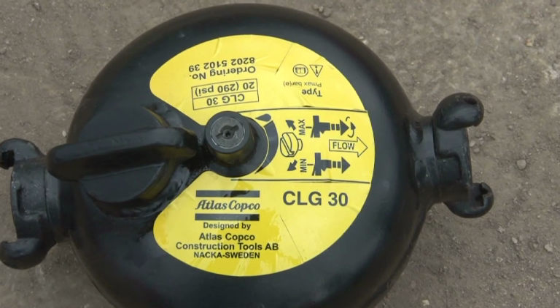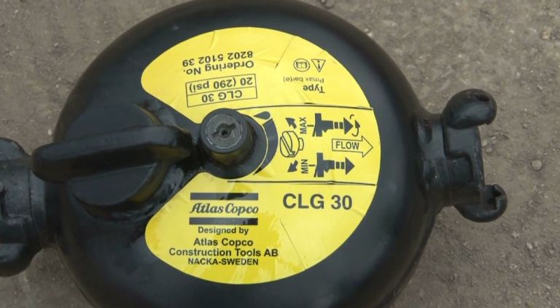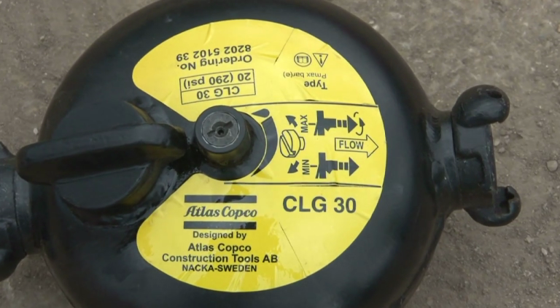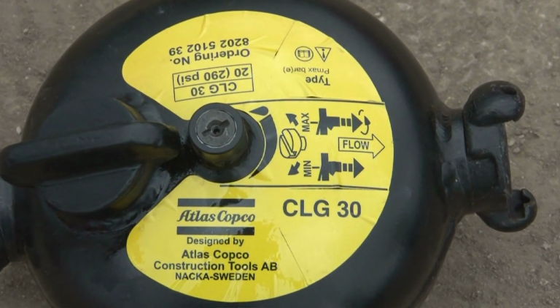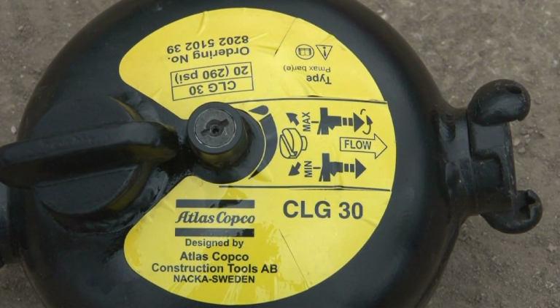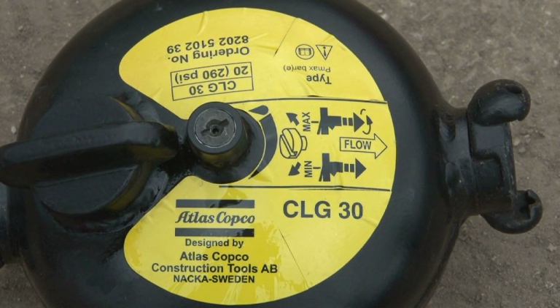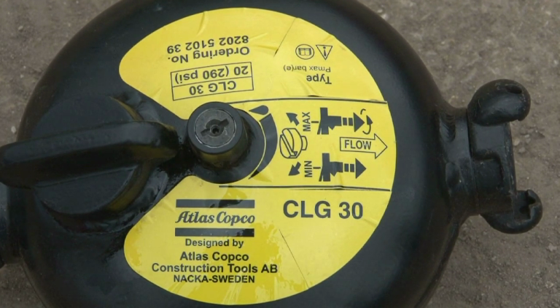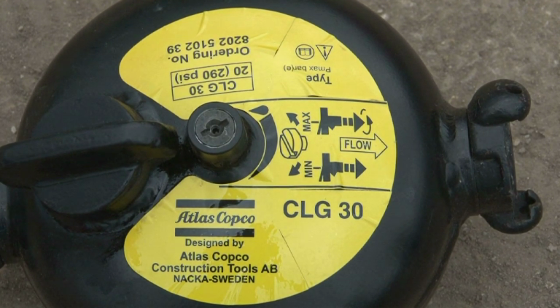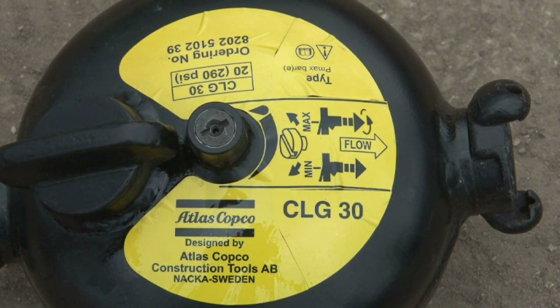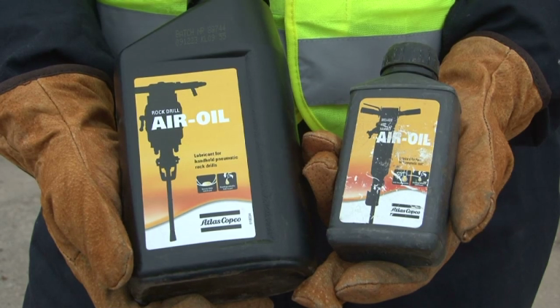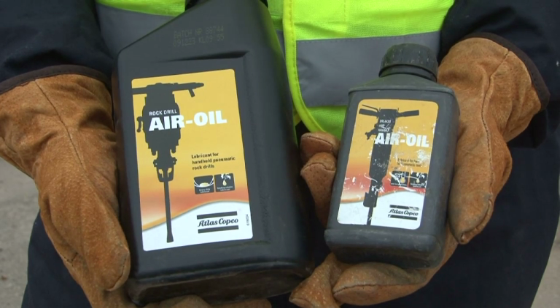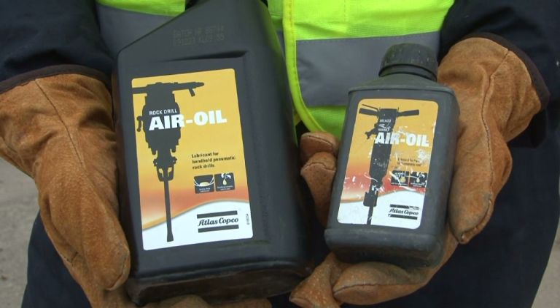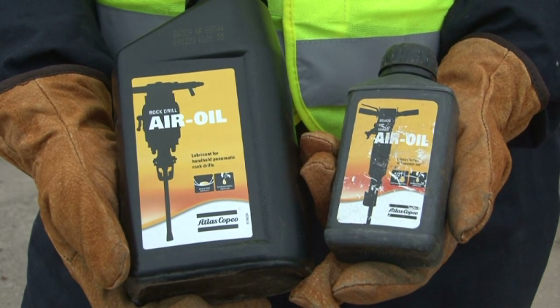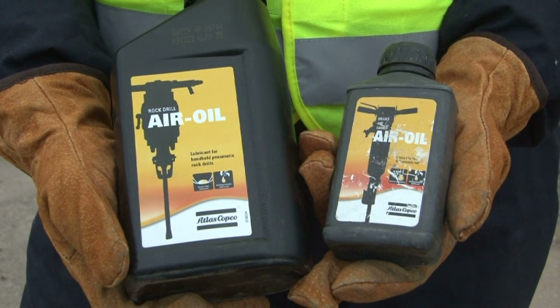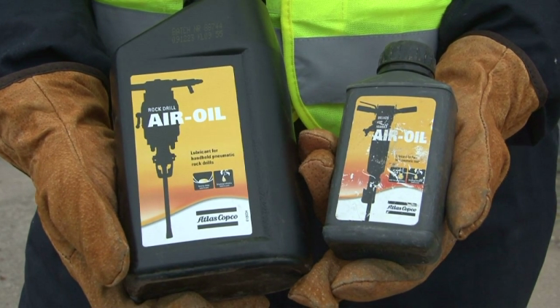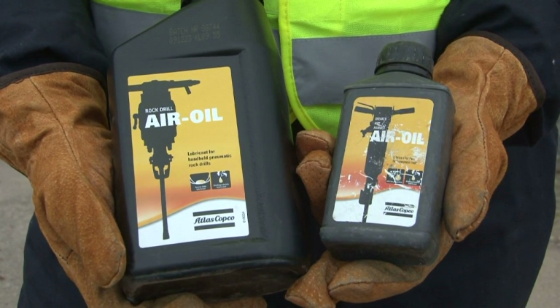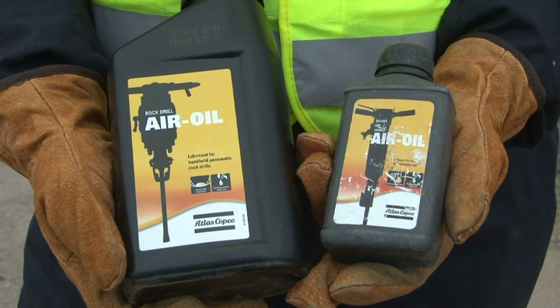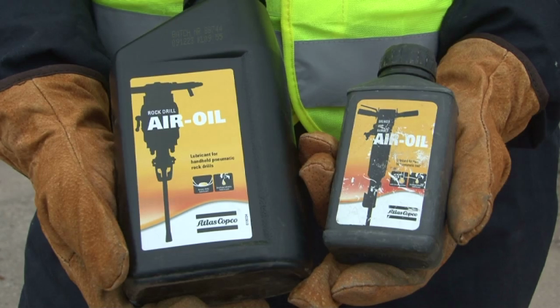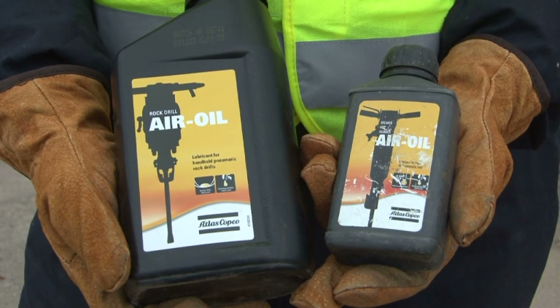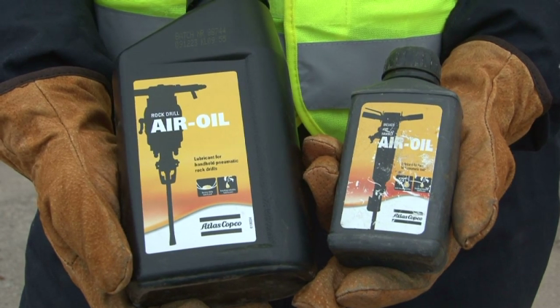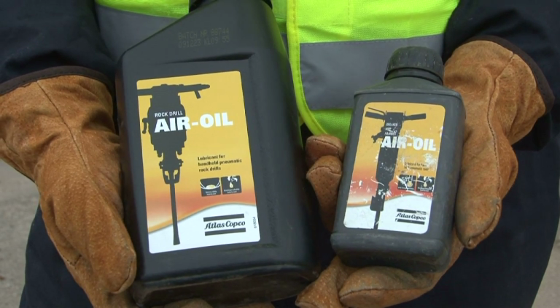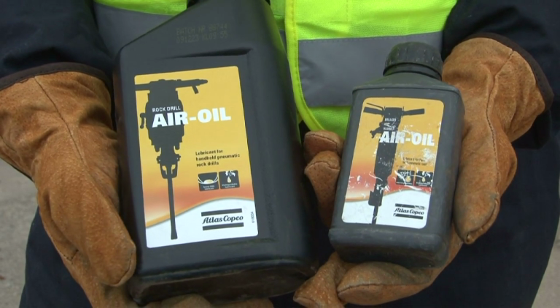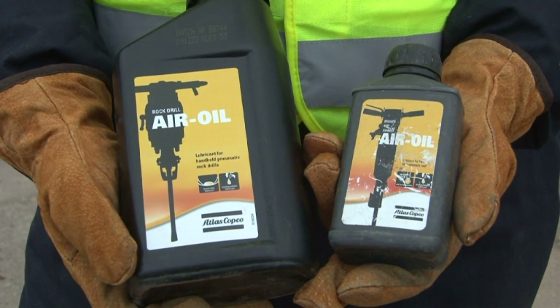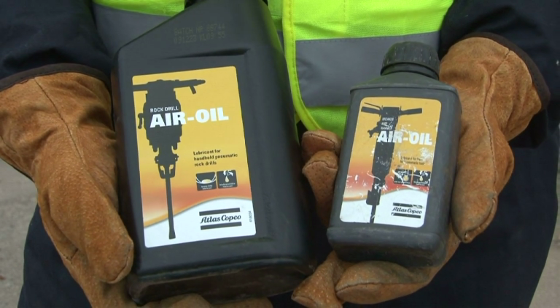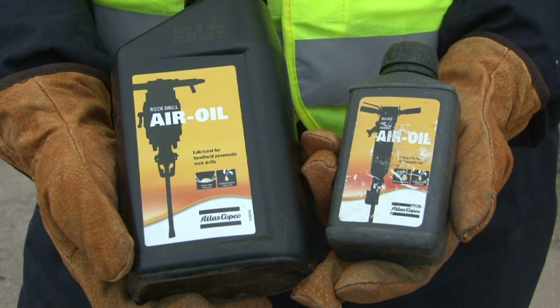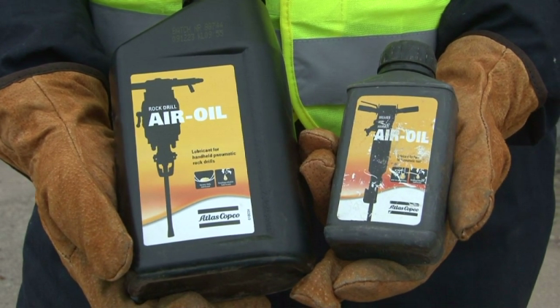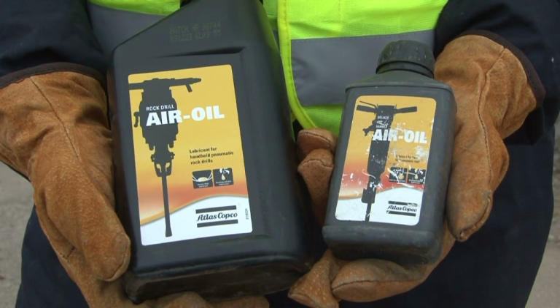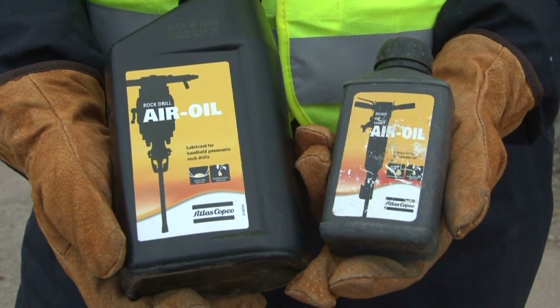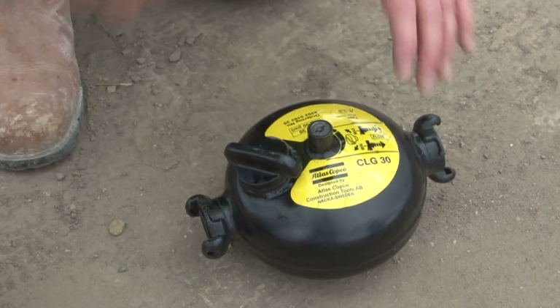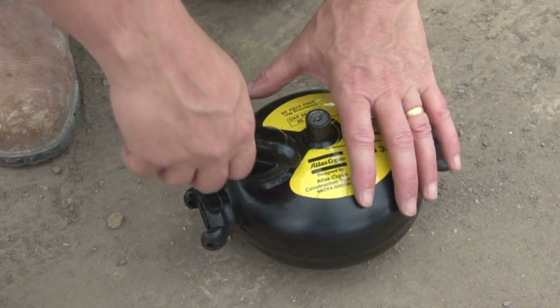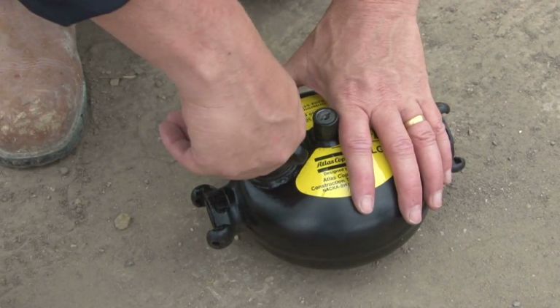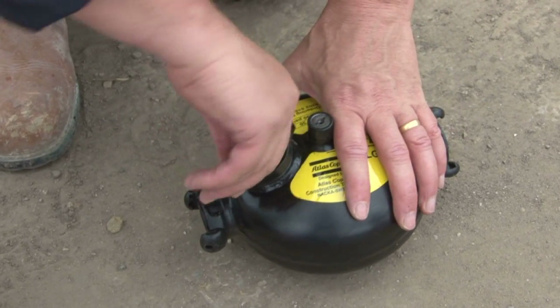Check there is oil in the oil bottle. Be sure to use the right kind. On the left is the rock drill oil and on the right is the oil for the breaker.